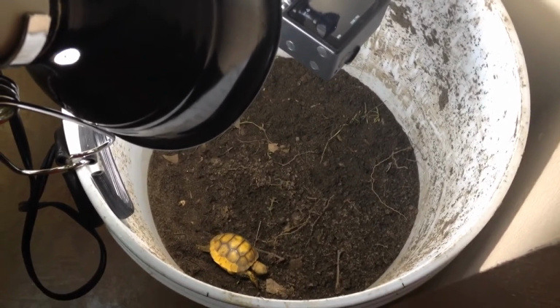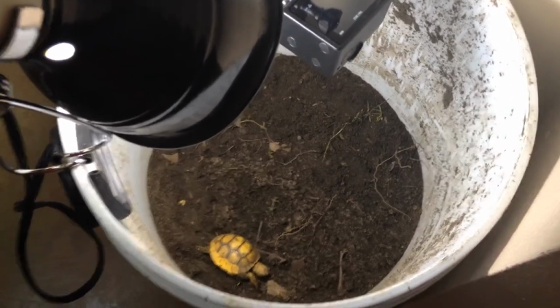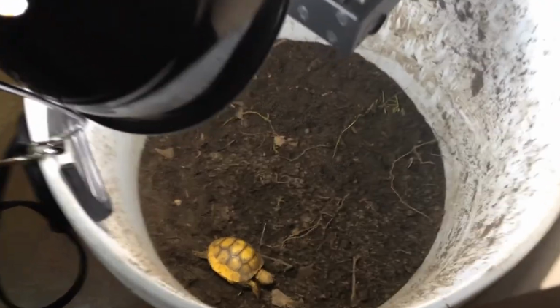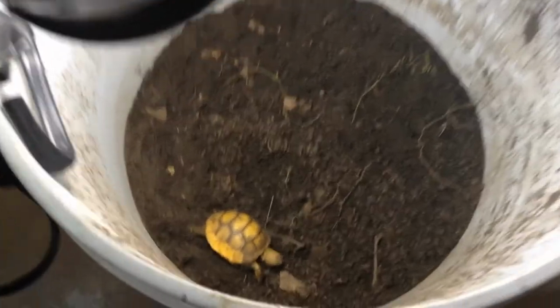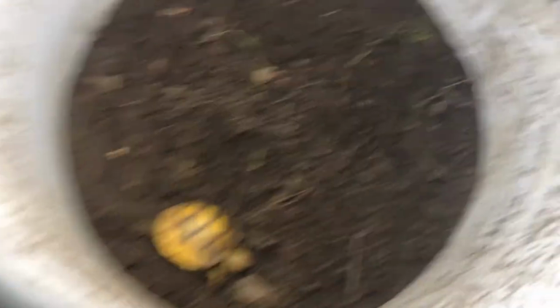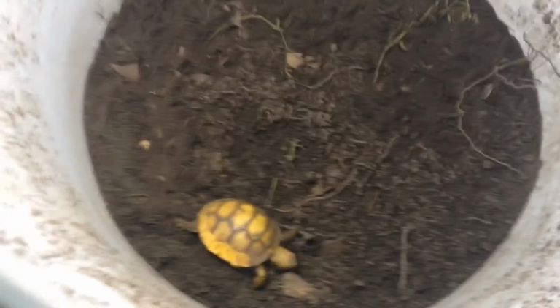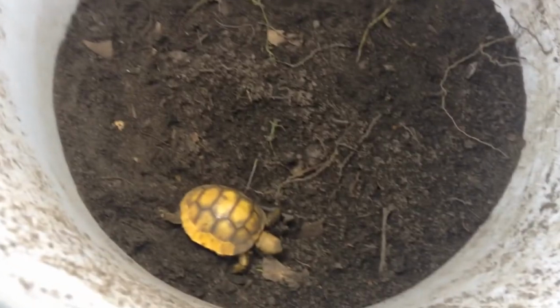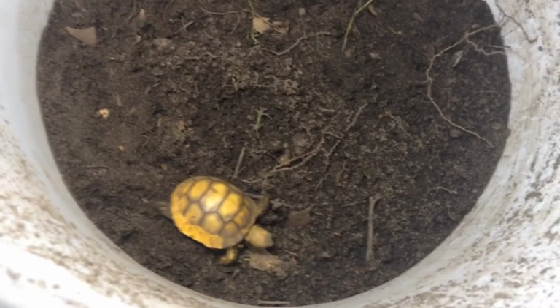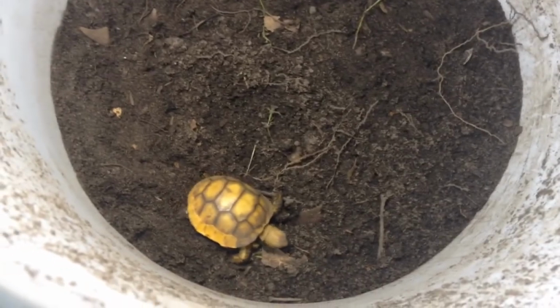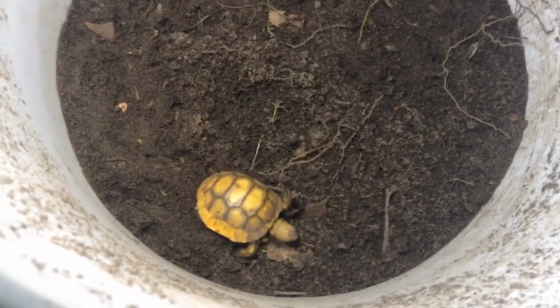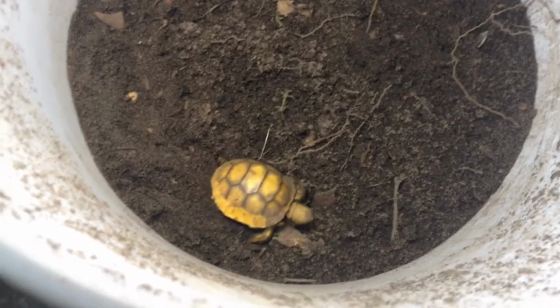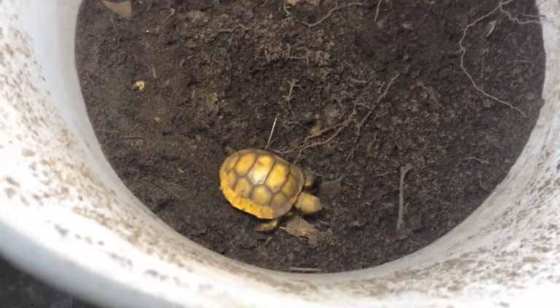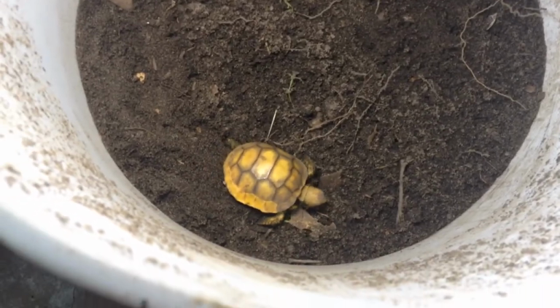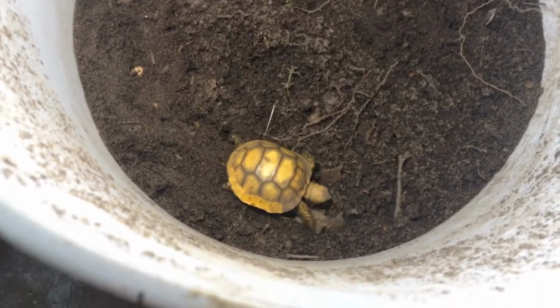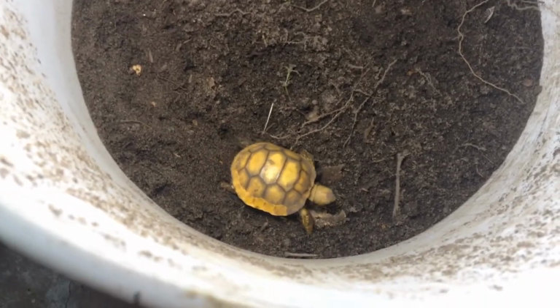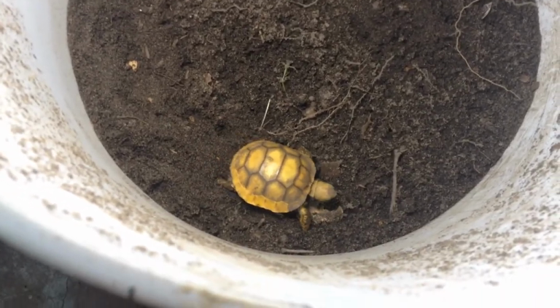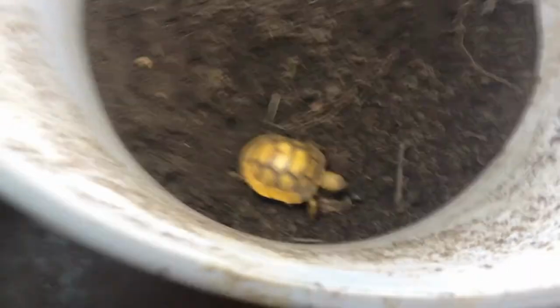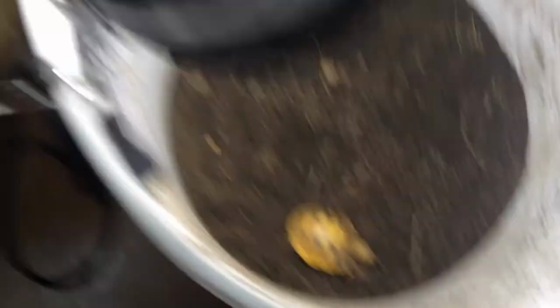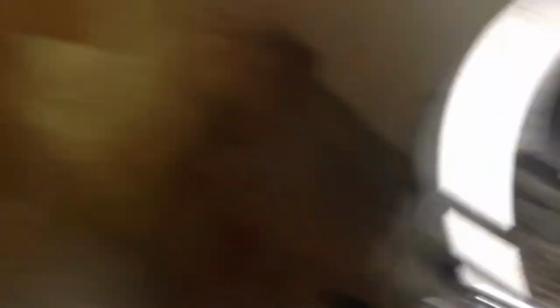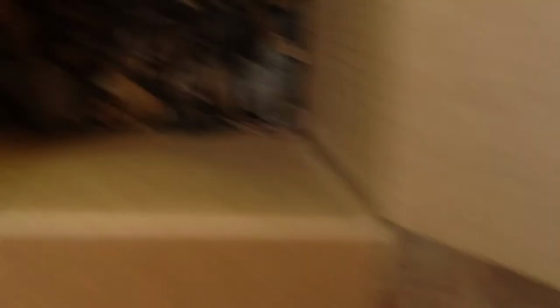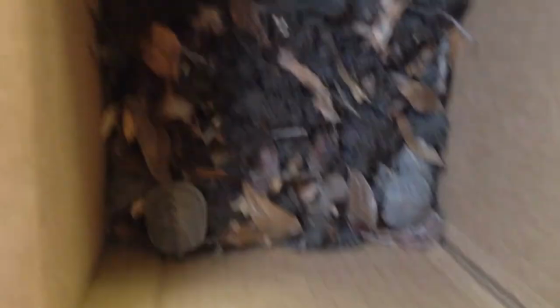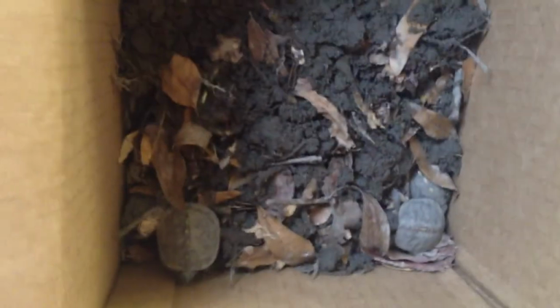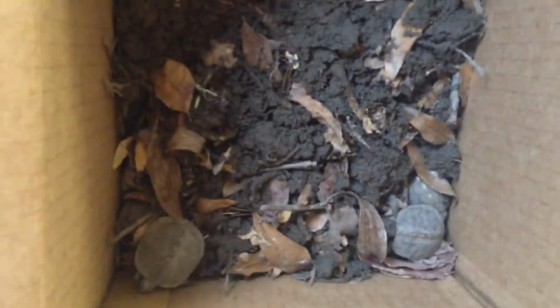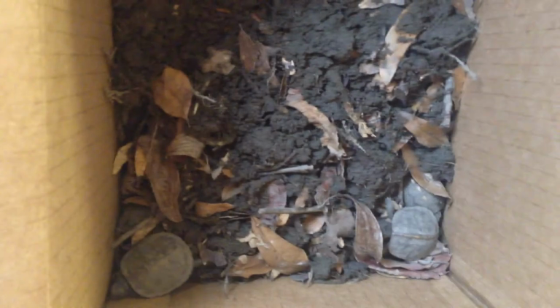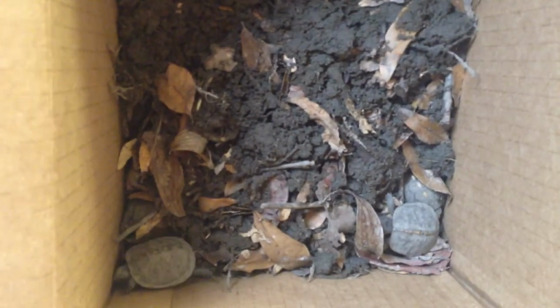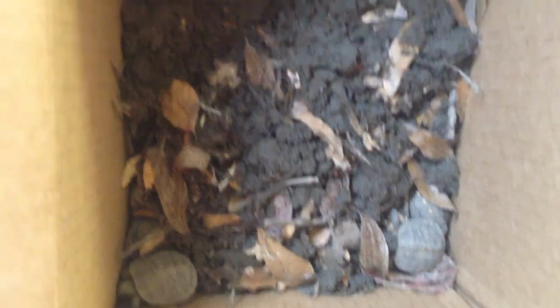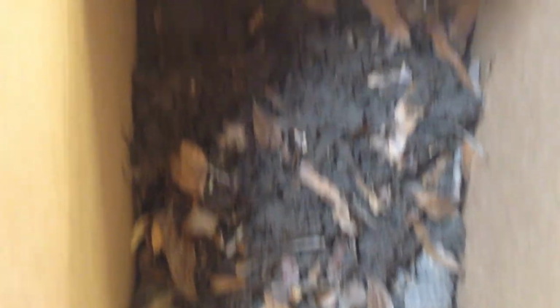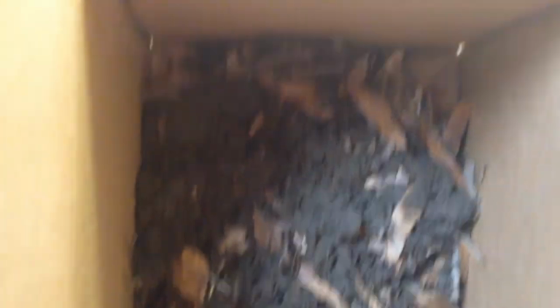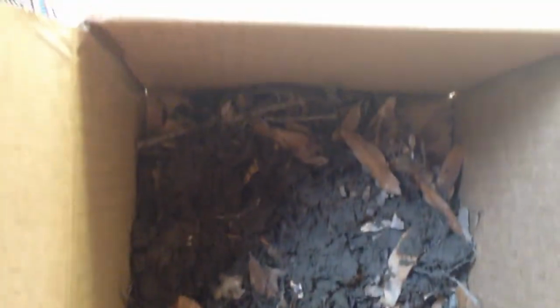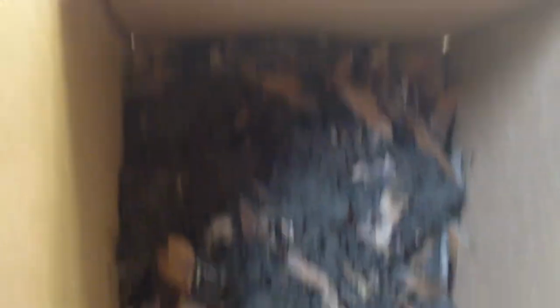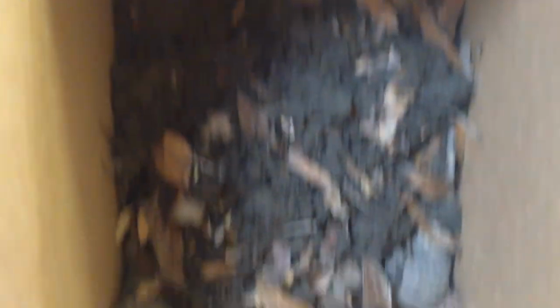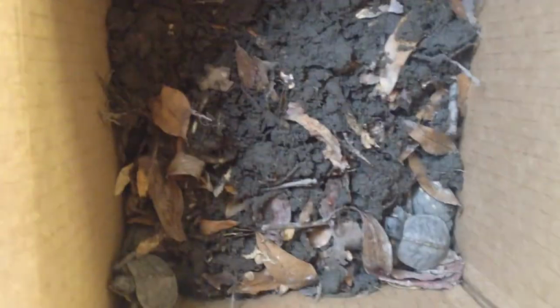Babies! We even have some more to be set free, so this will be awesome.